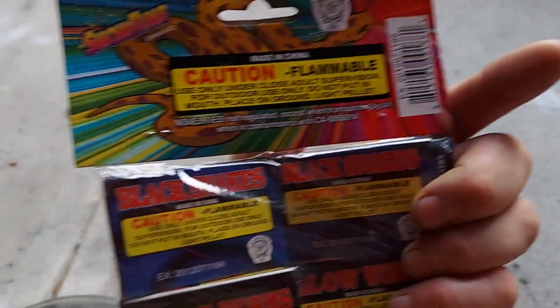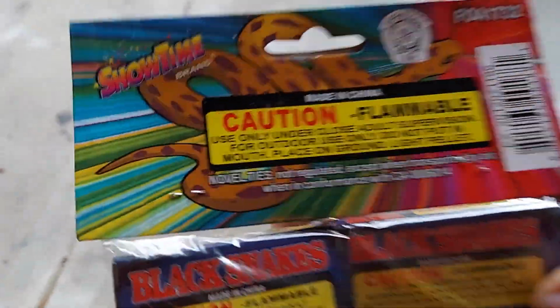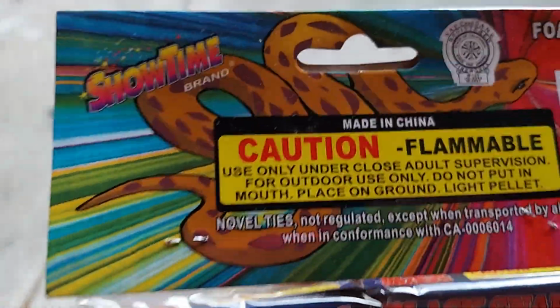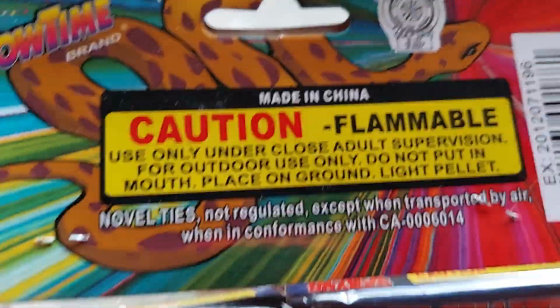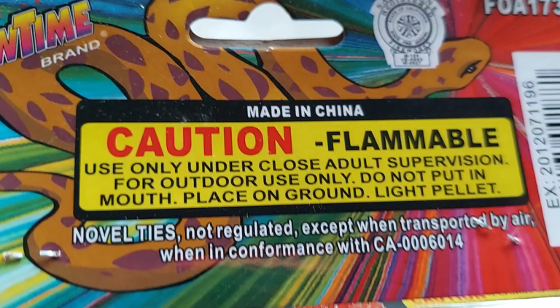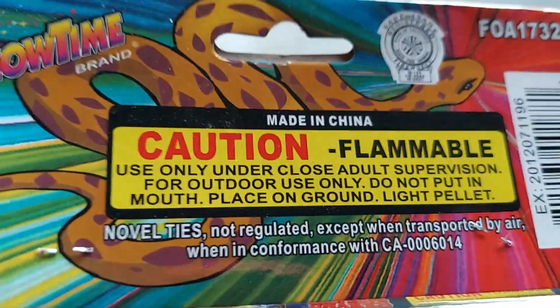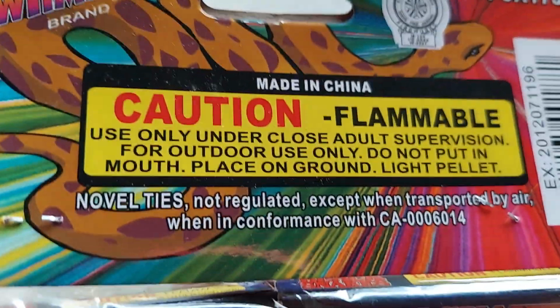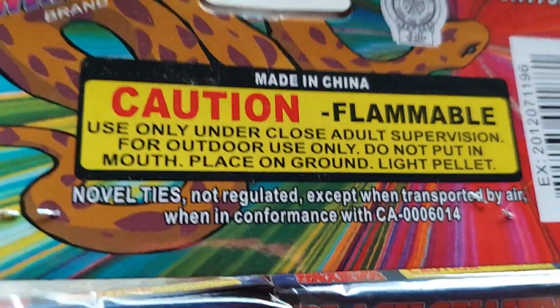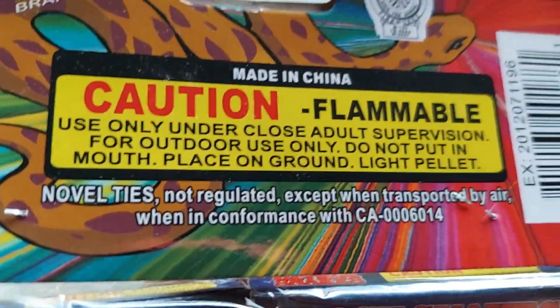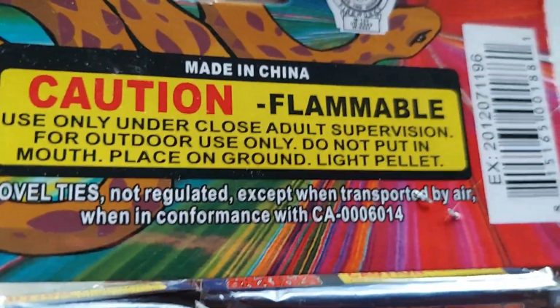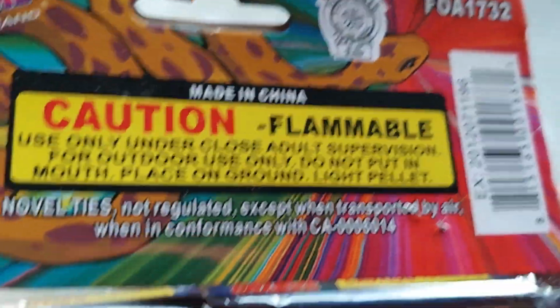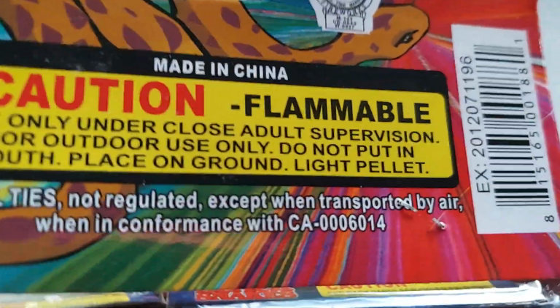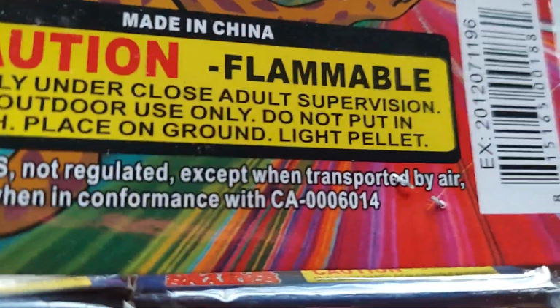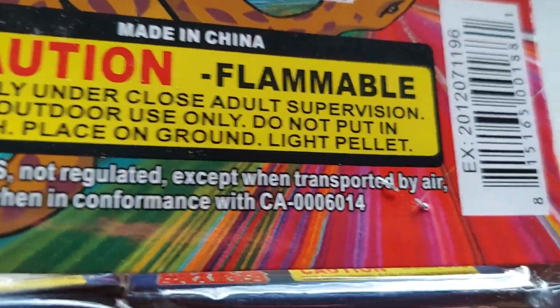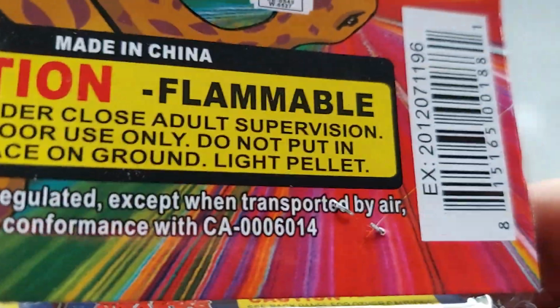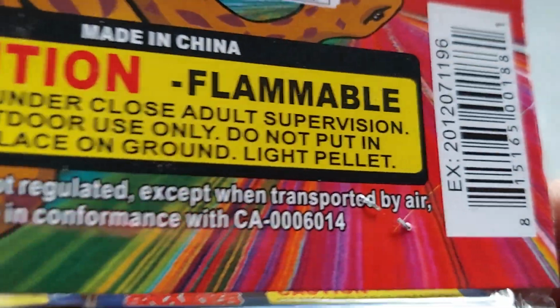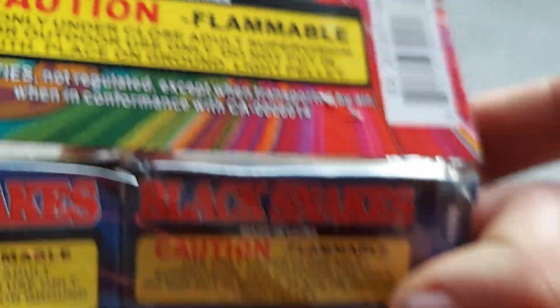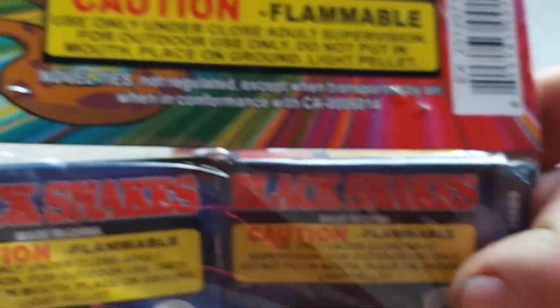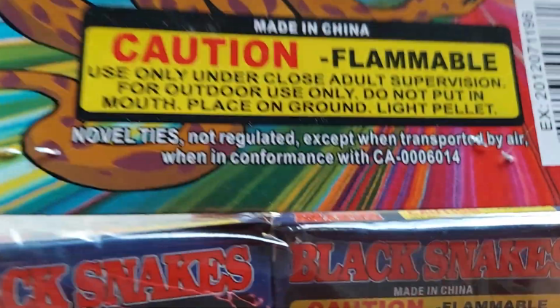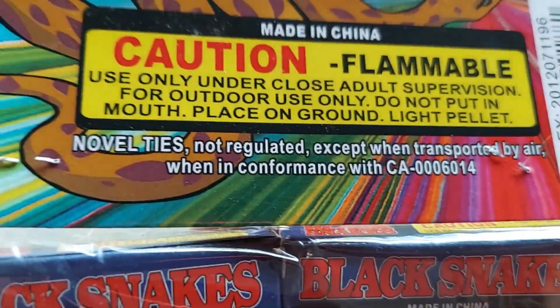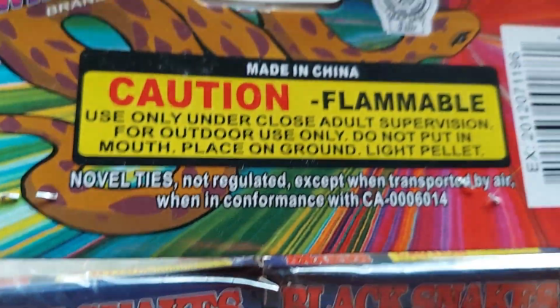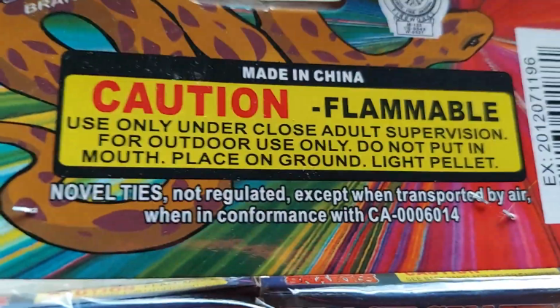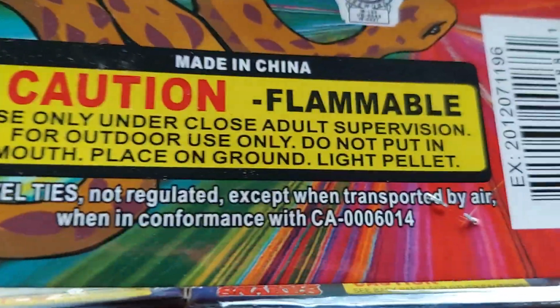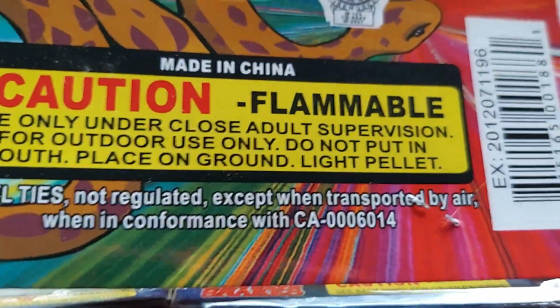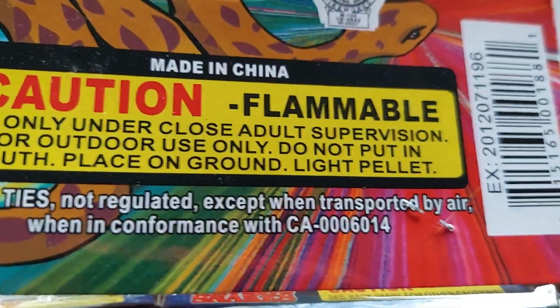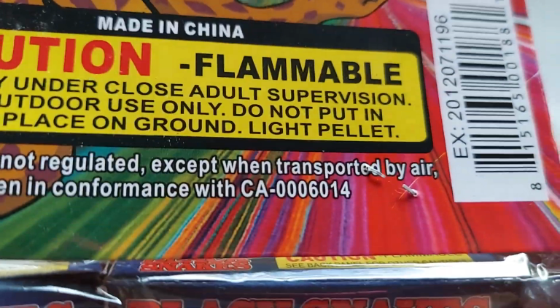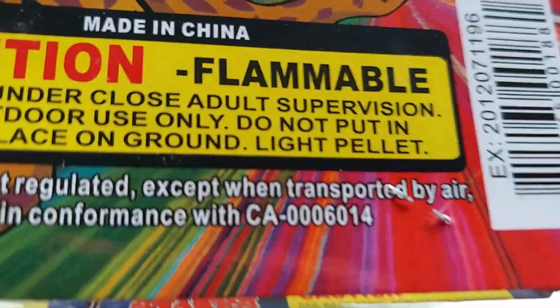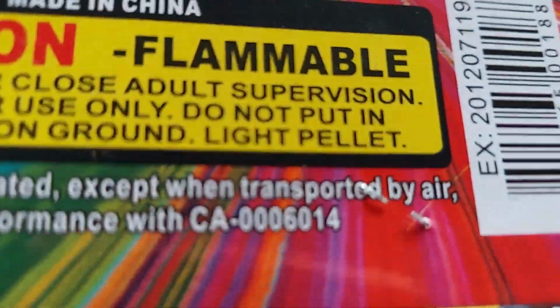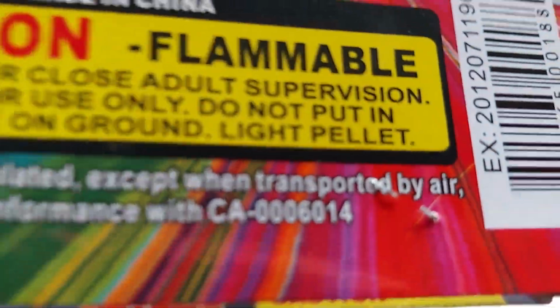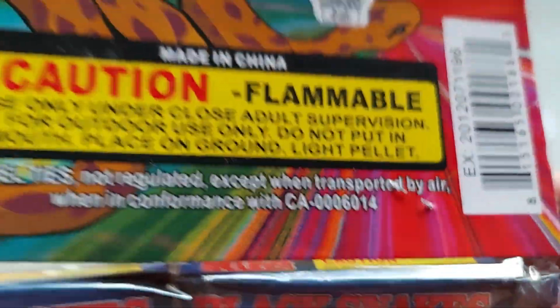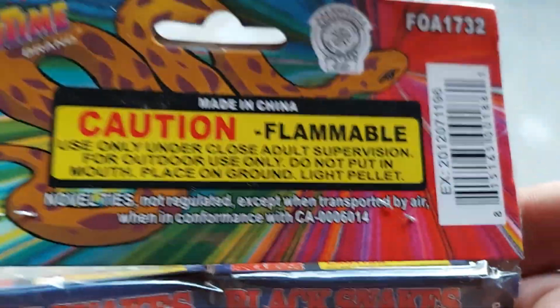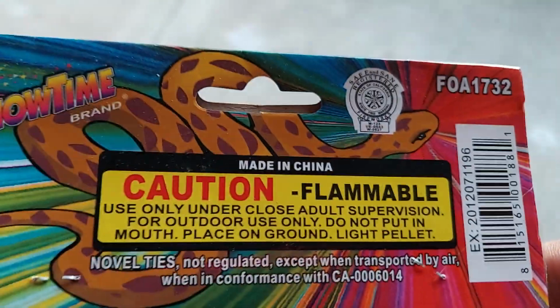Caution: flammable. Standard flammable label. Not regulated except when transported by air. When in compliance with CA — there's your number there.